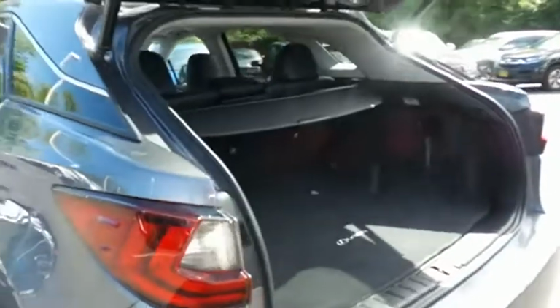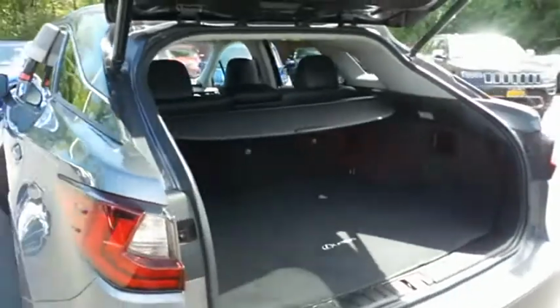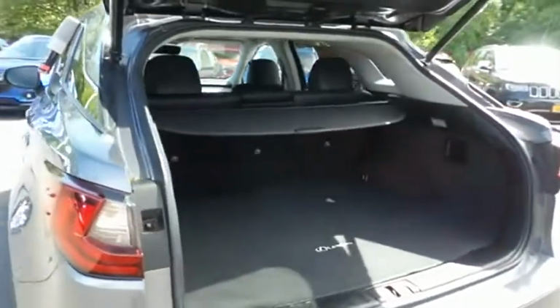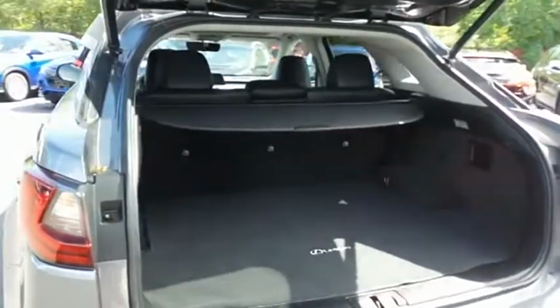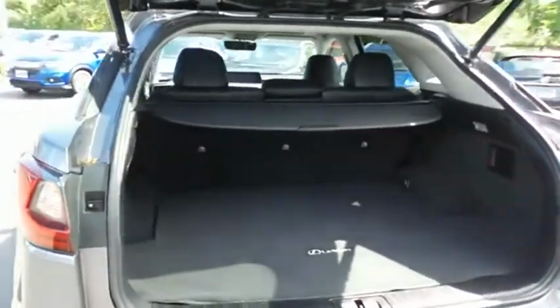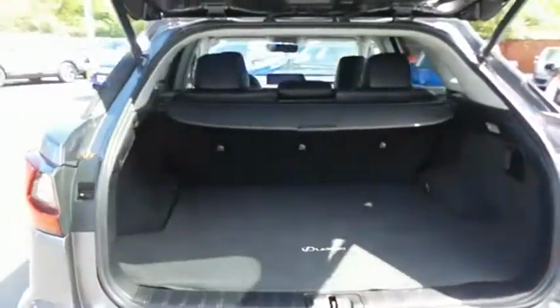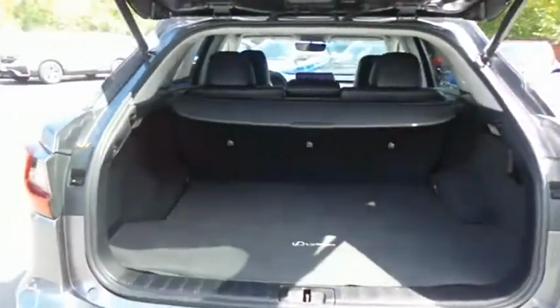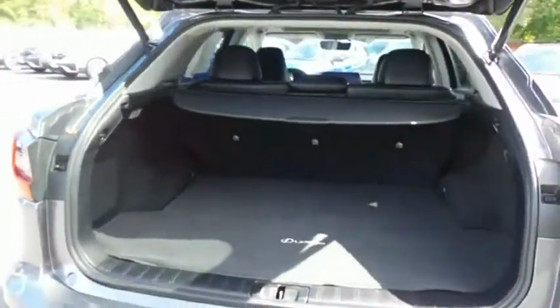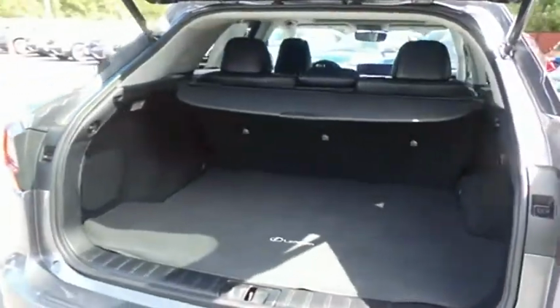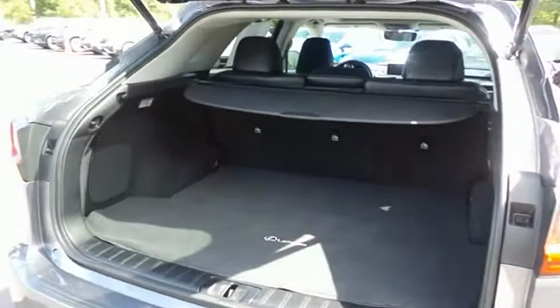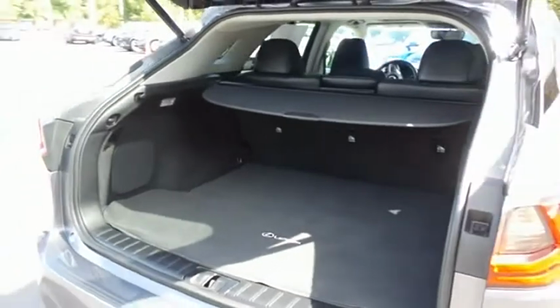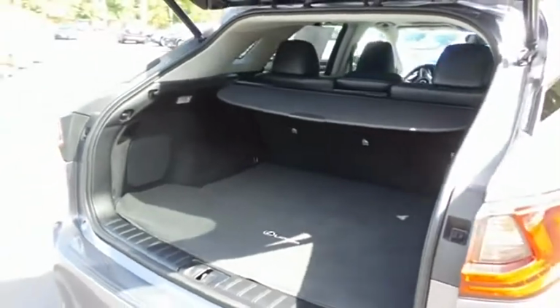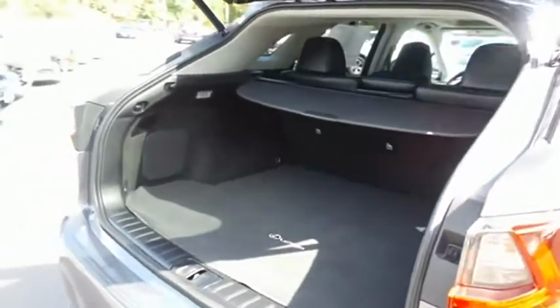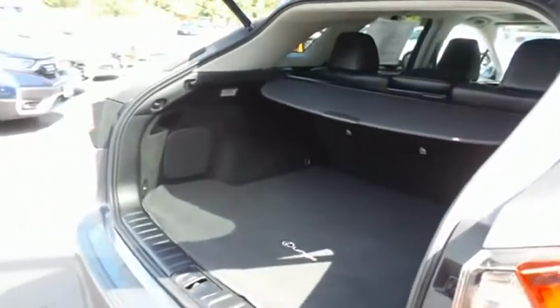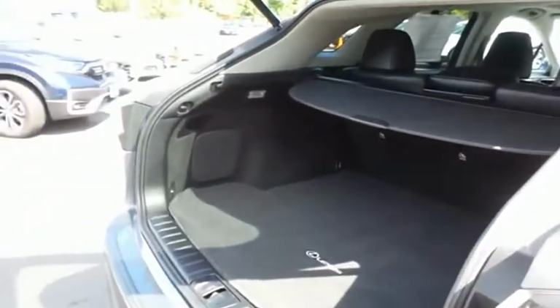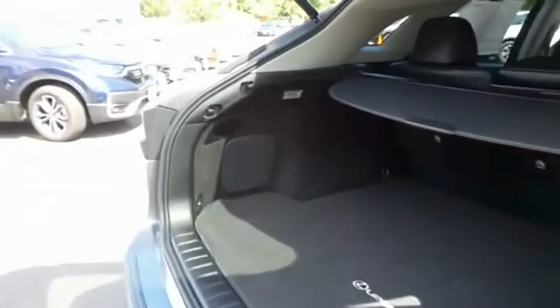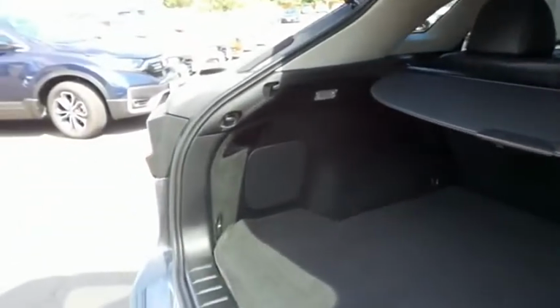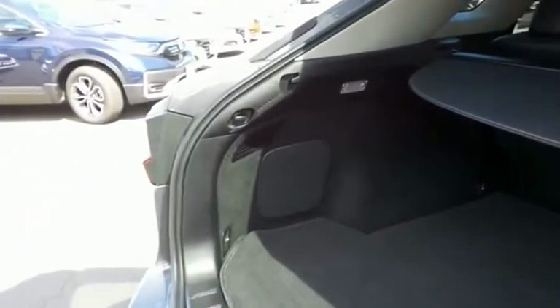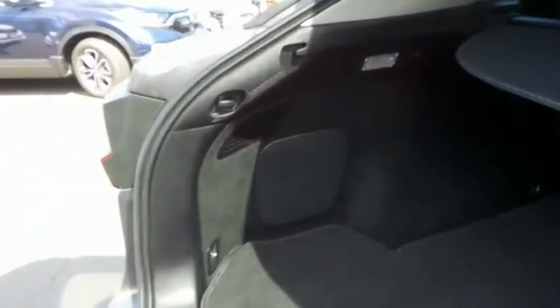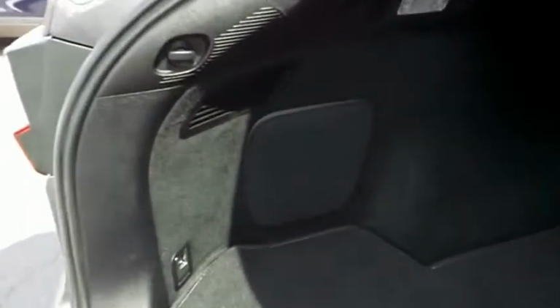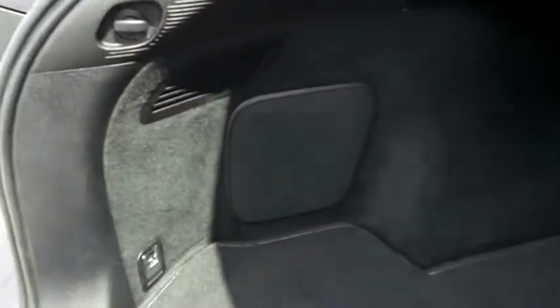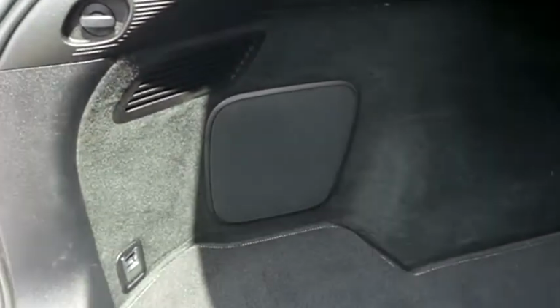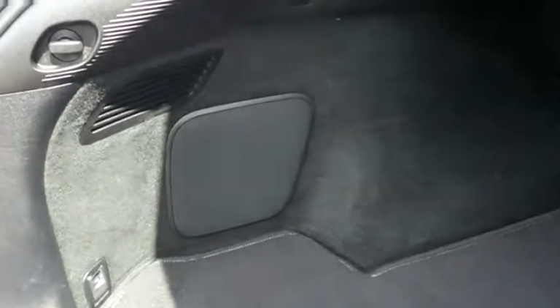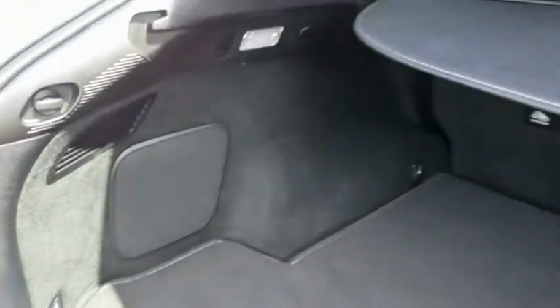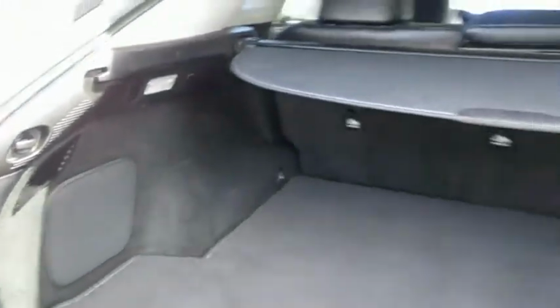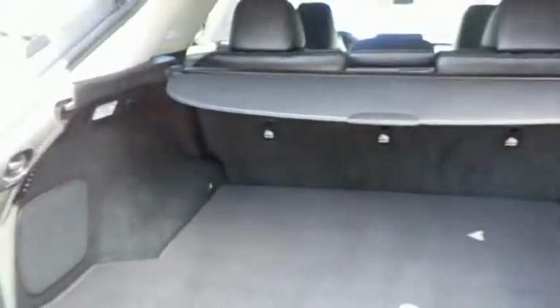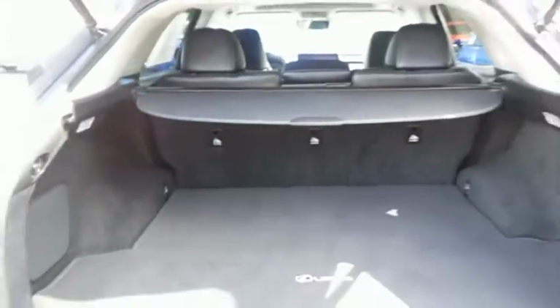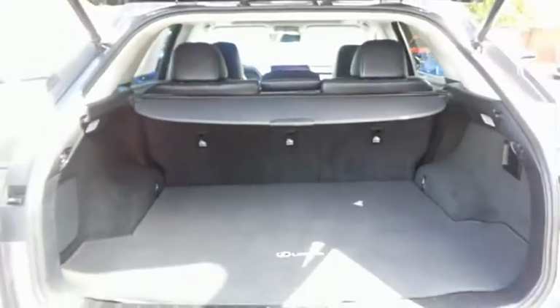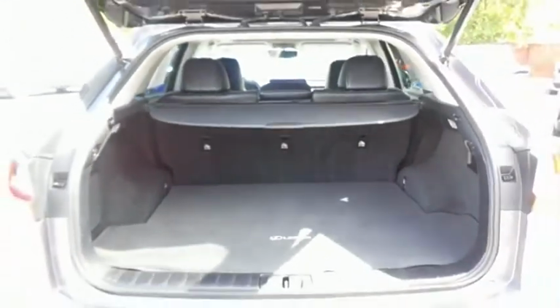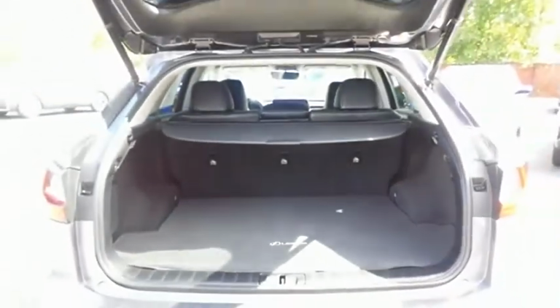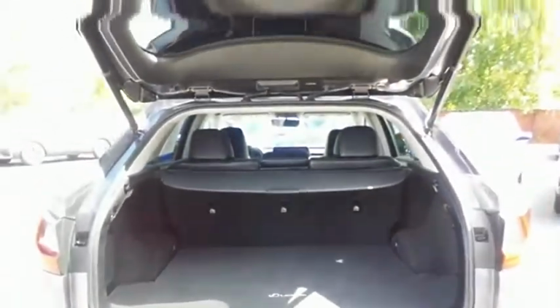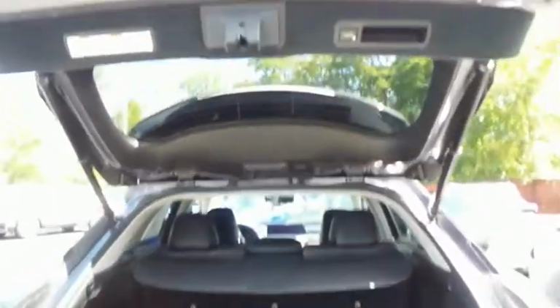This RX450H offers plenty of rear cargo space in the hatch with a cargo cover and the rear factory subwoofer. The power liftgate closes with the push of a button.